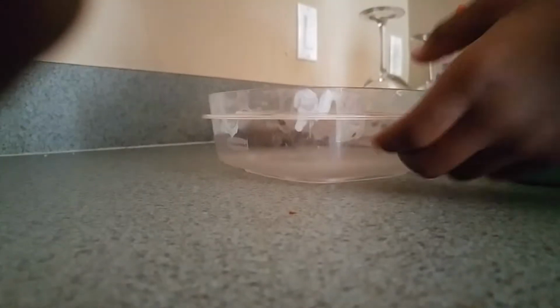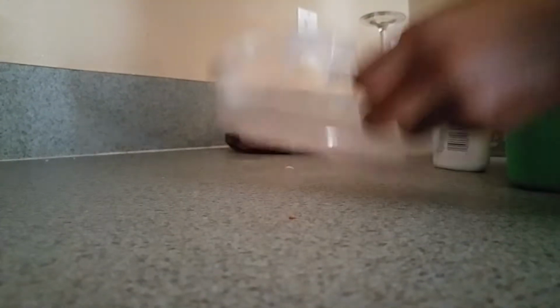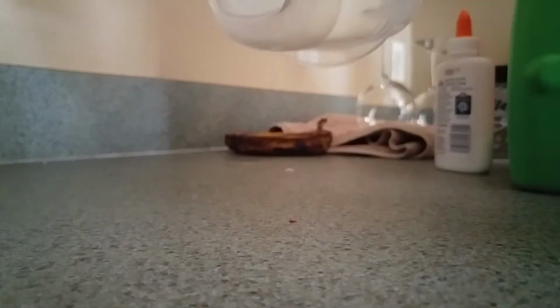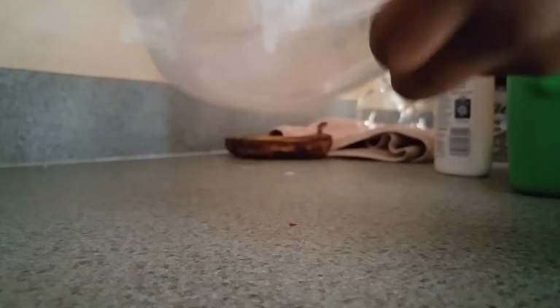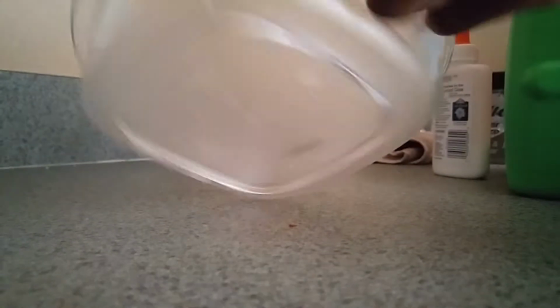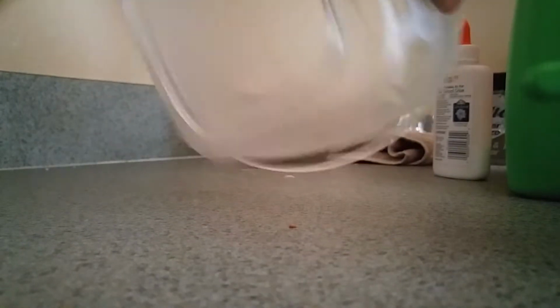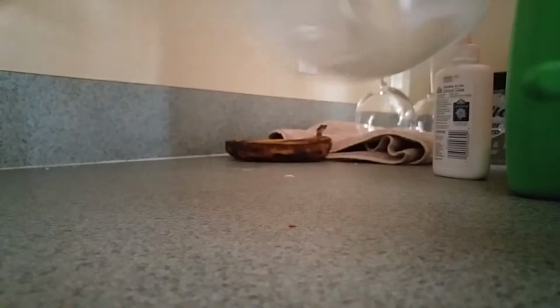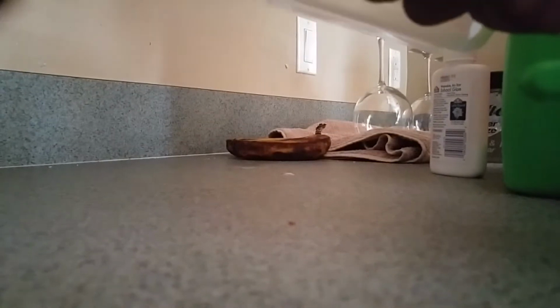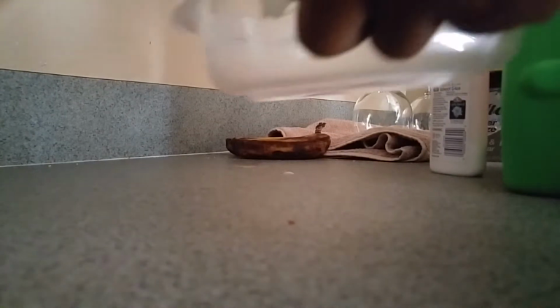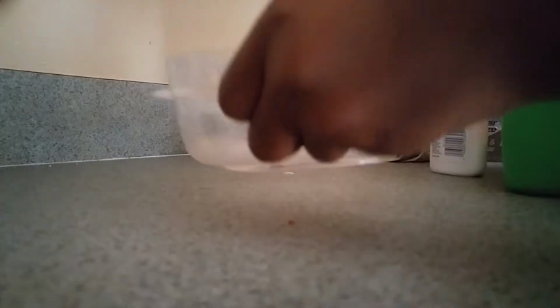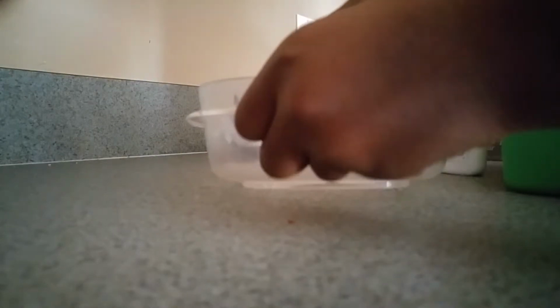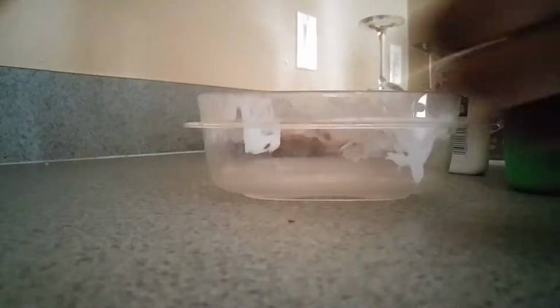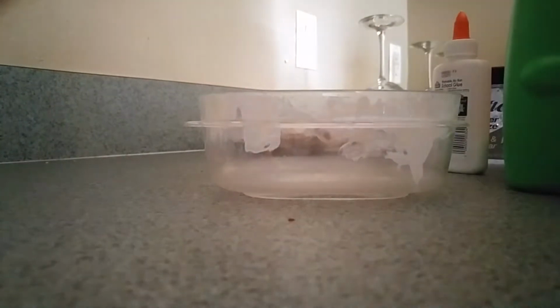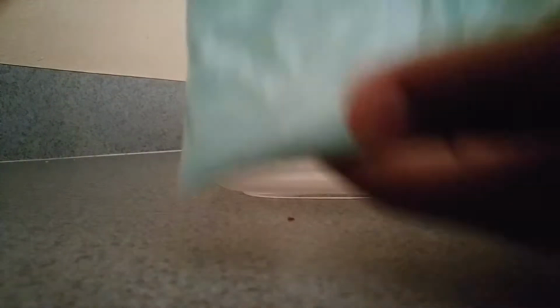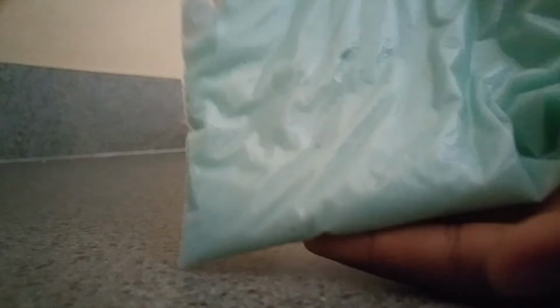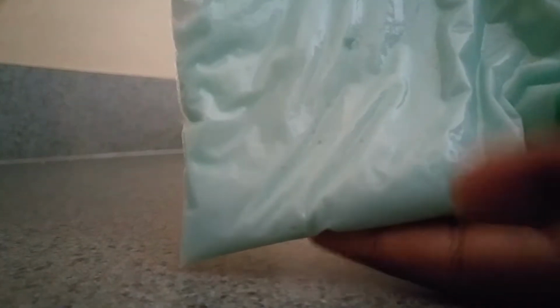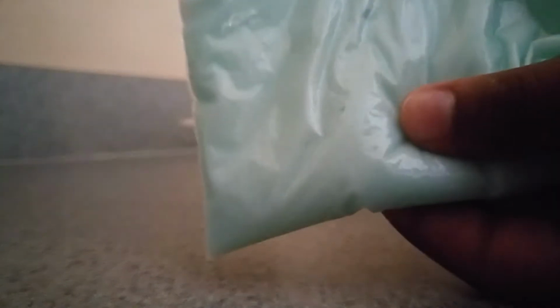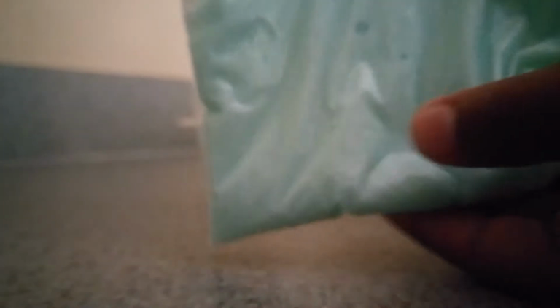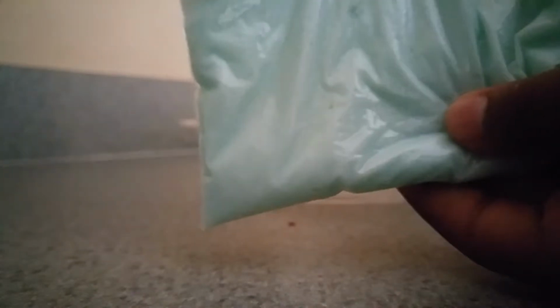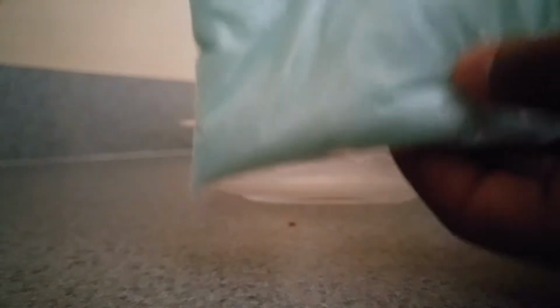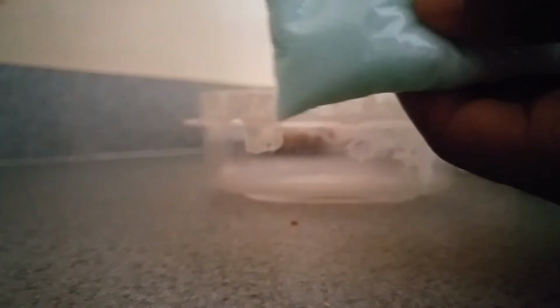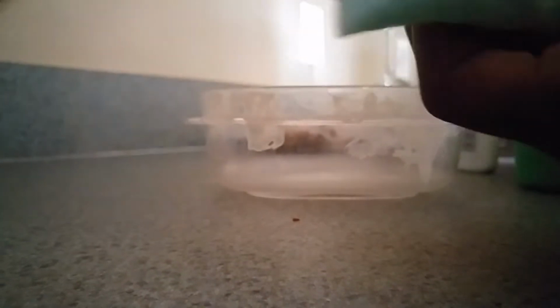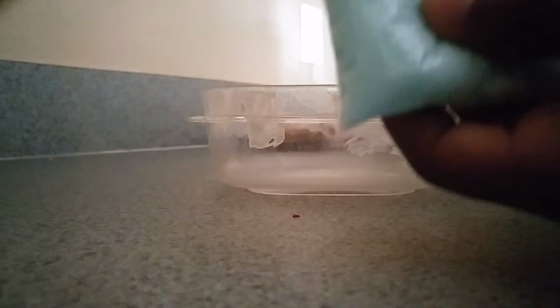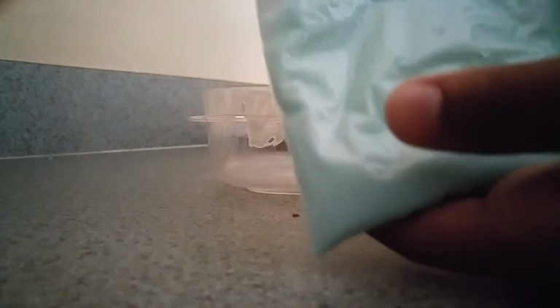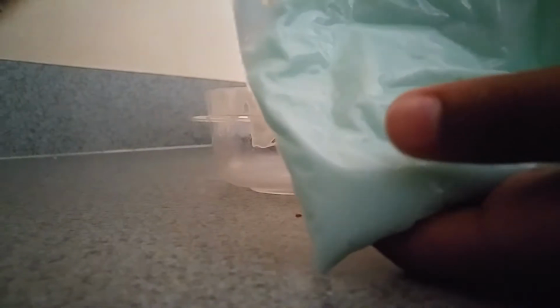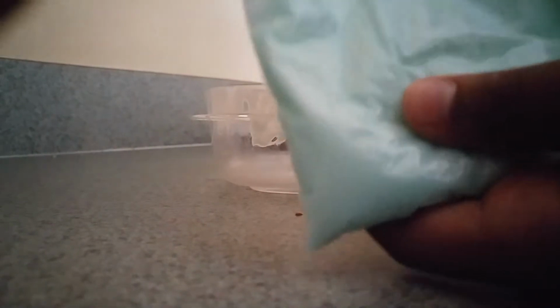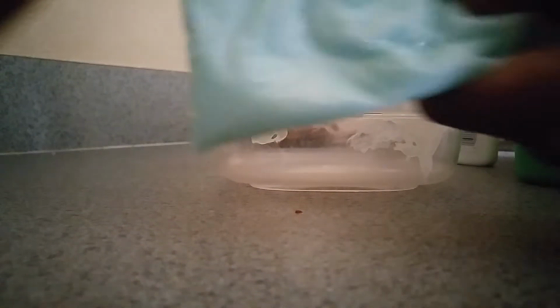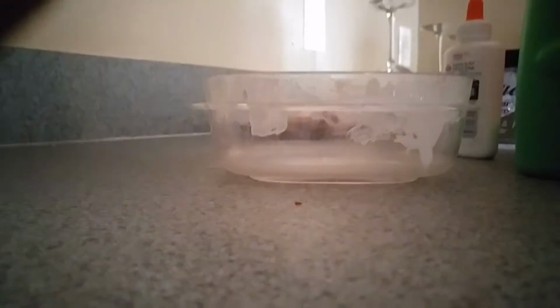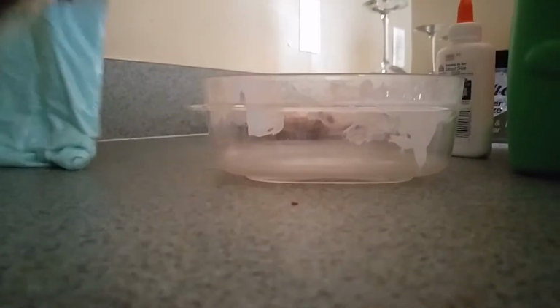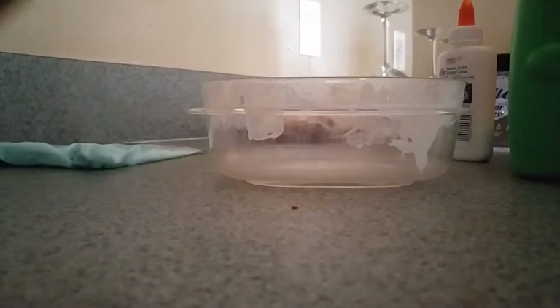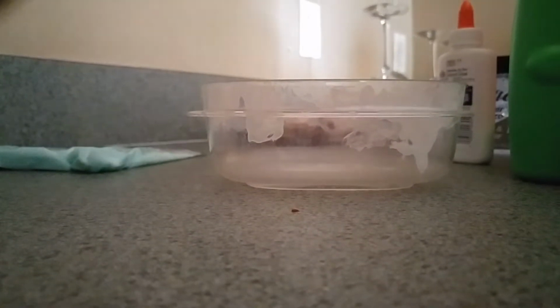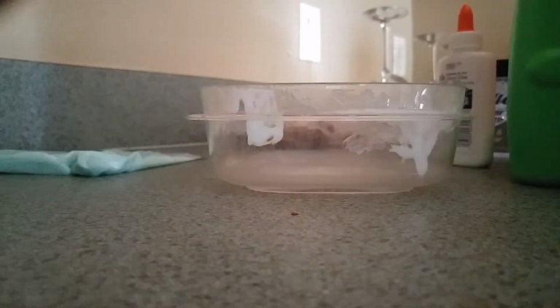We'll be having a tutorial. I just made some slime — it is right here. This is what it's going to look like. If you want it to have a different color, then don't follow this tutorial. Go to another one.